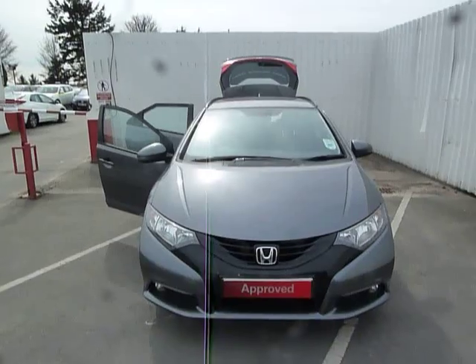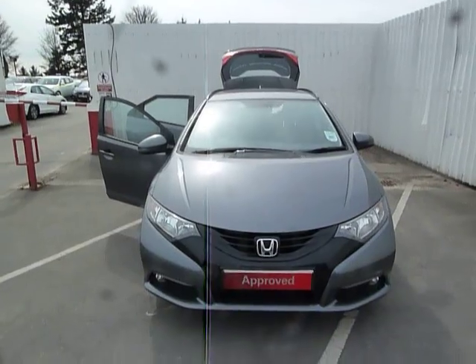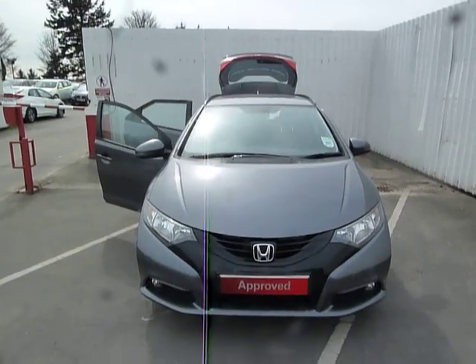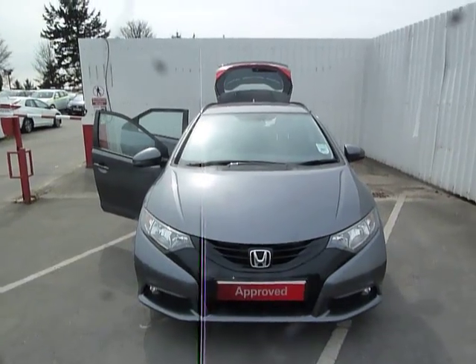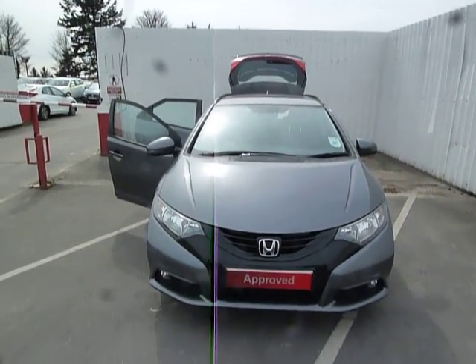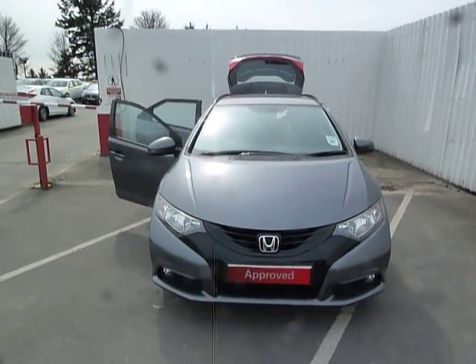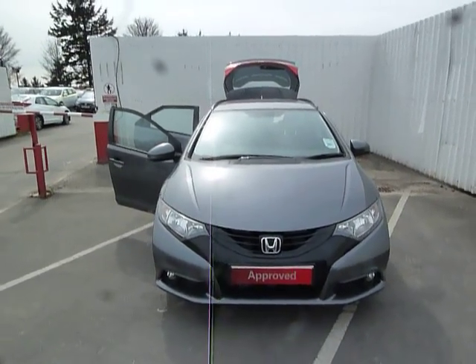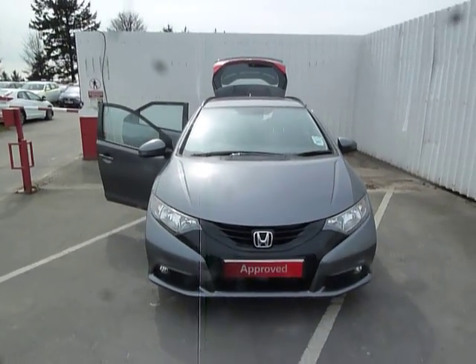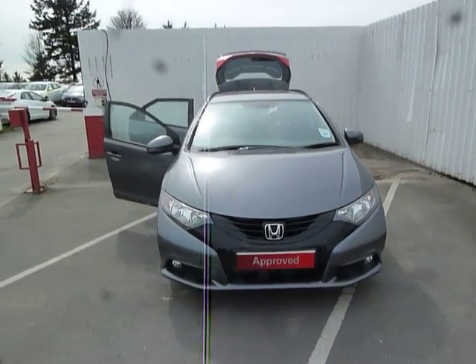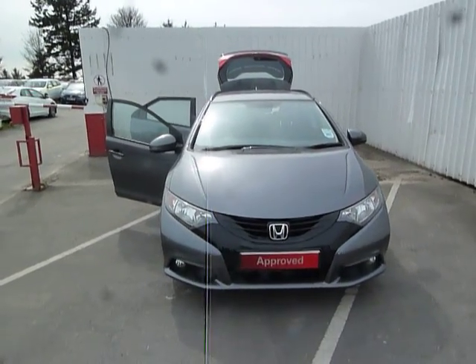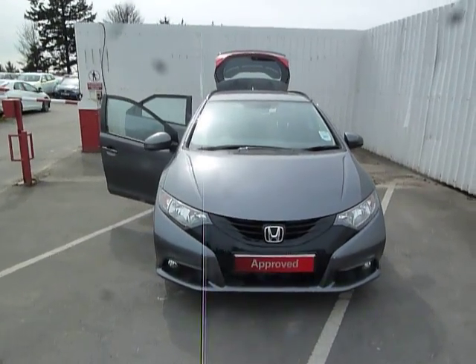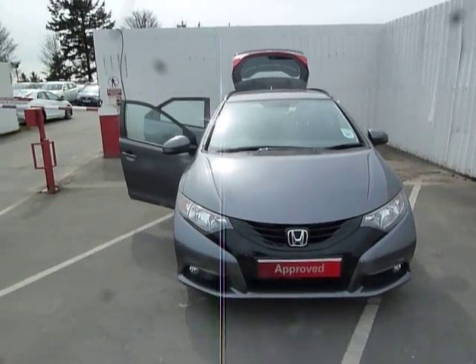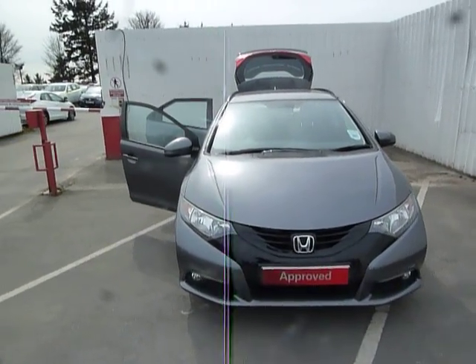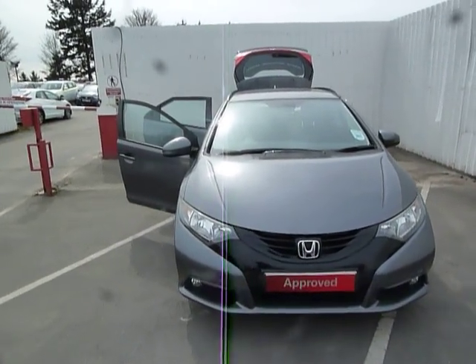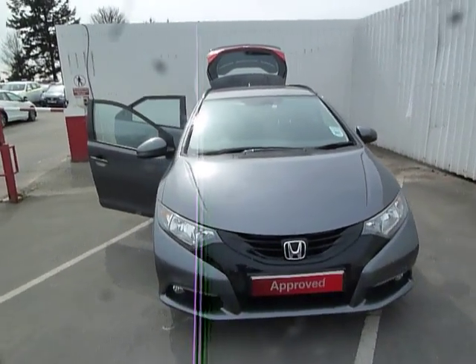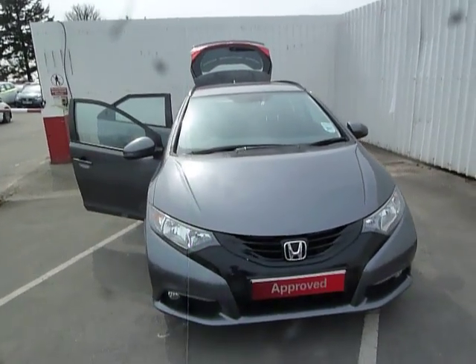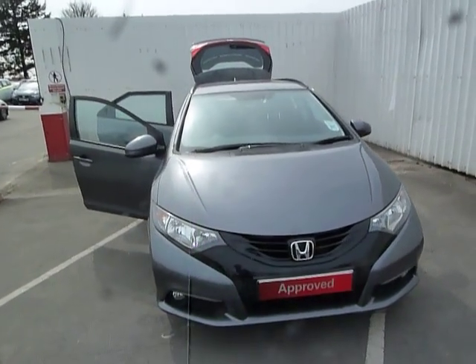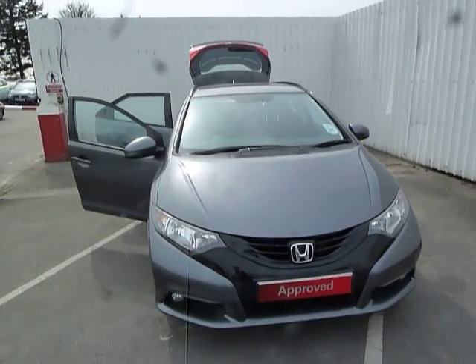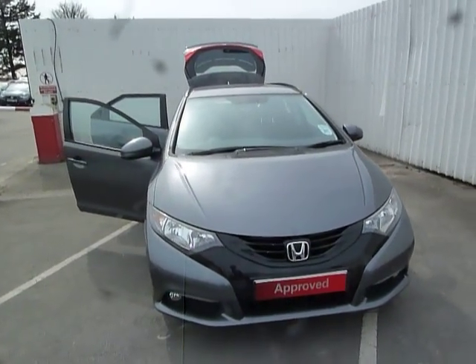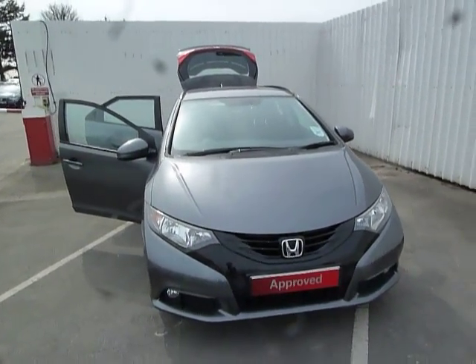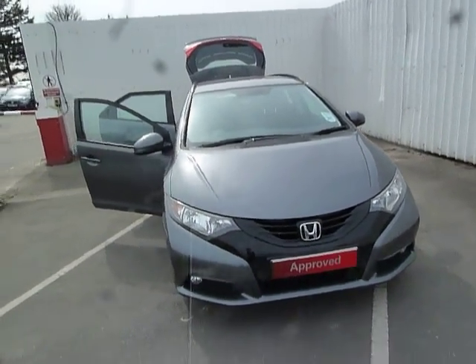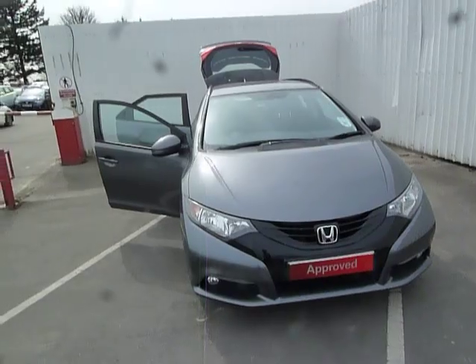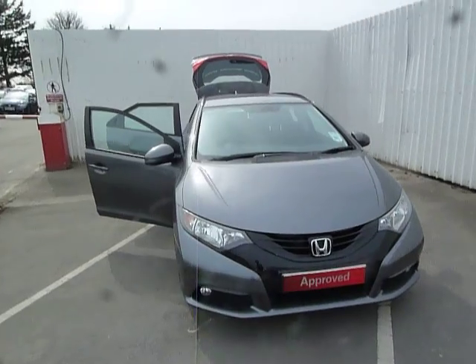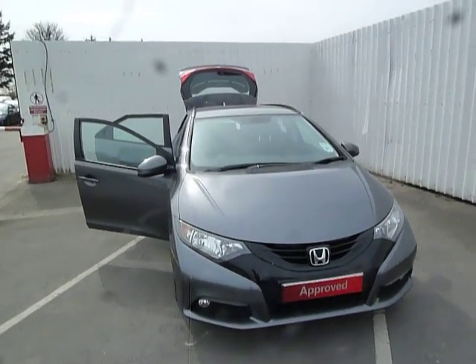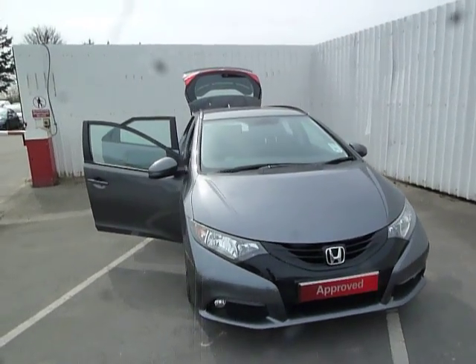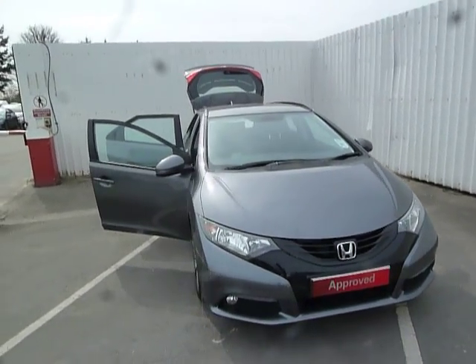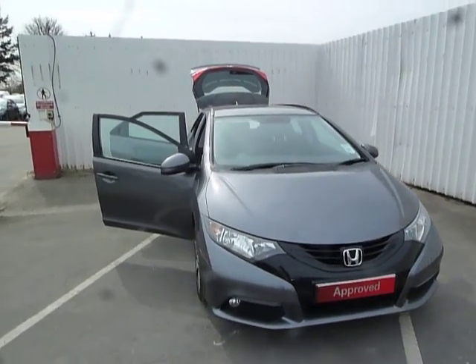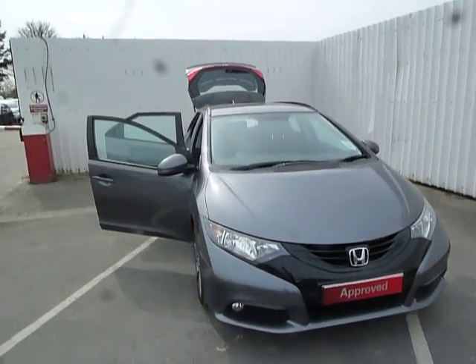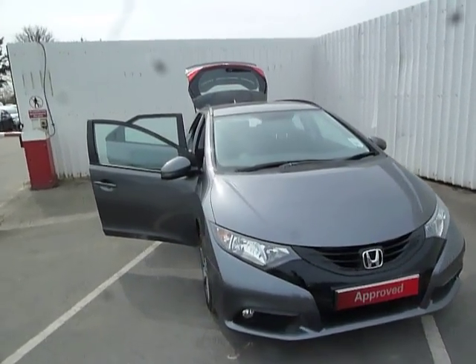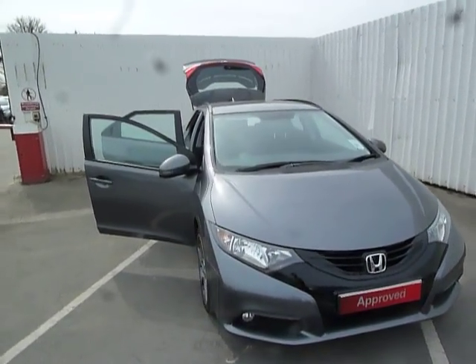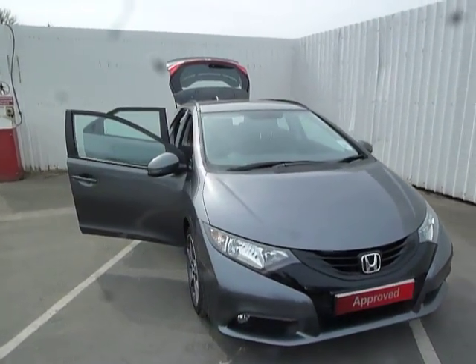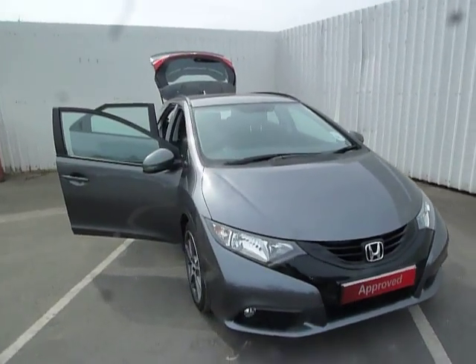Welcome to JT Hughes, my name is Ian. Here we have a Honda Civic on a 14 plate in polished metal metallic.